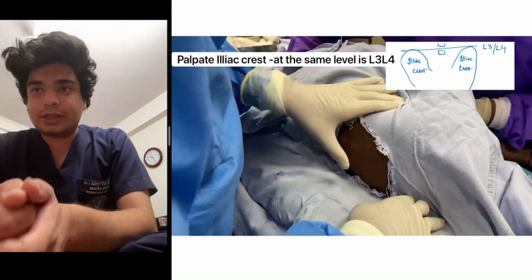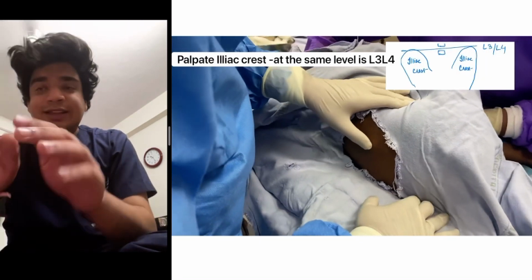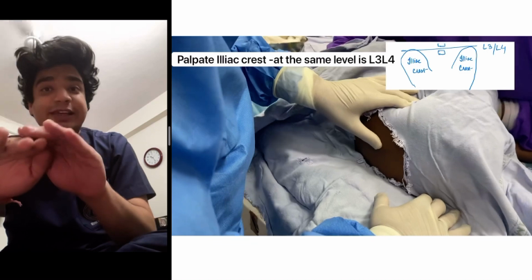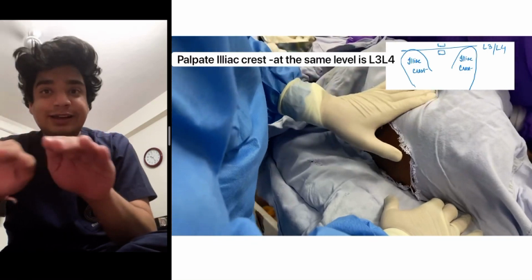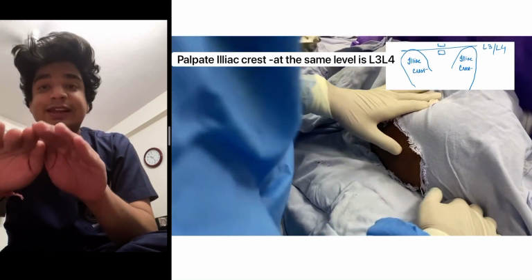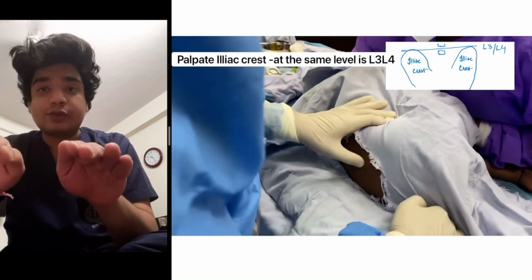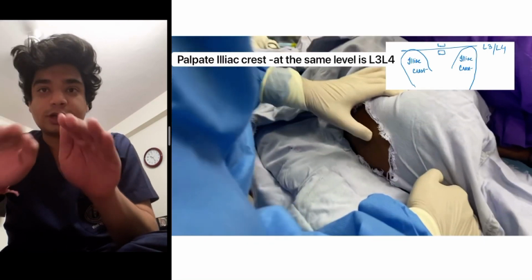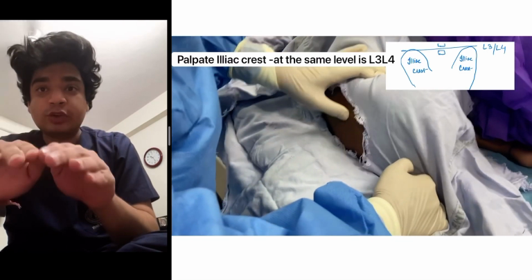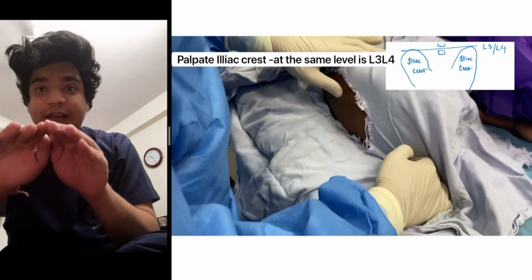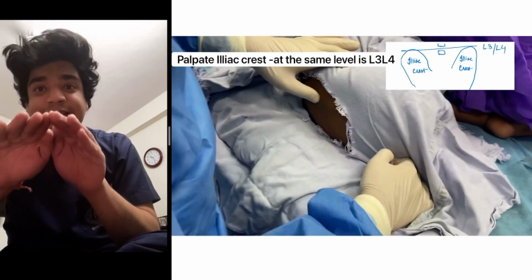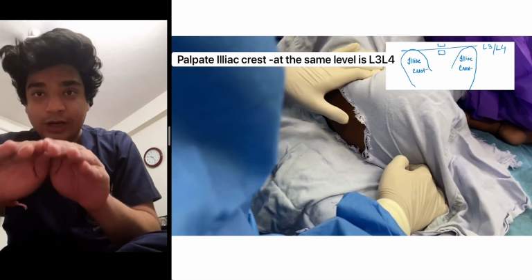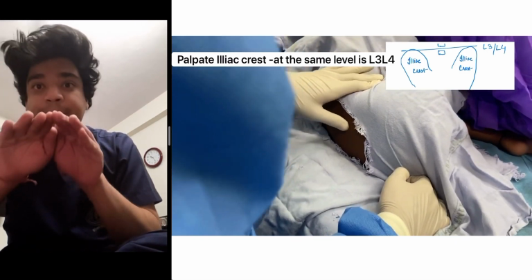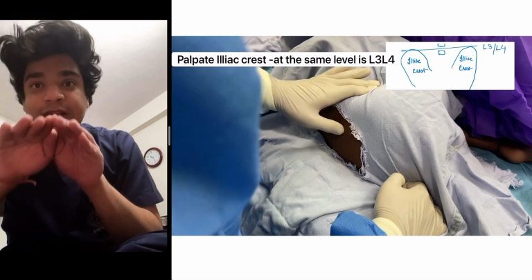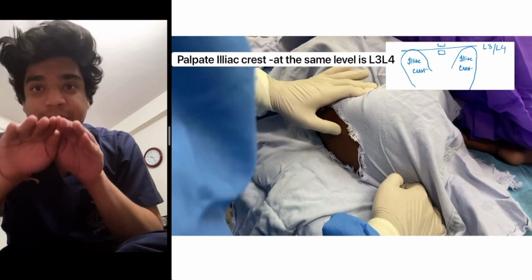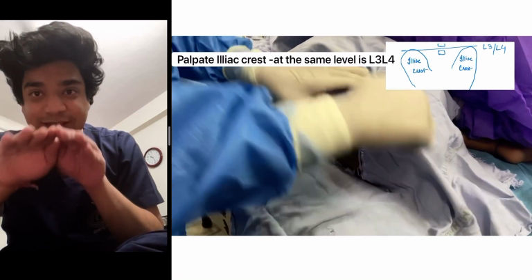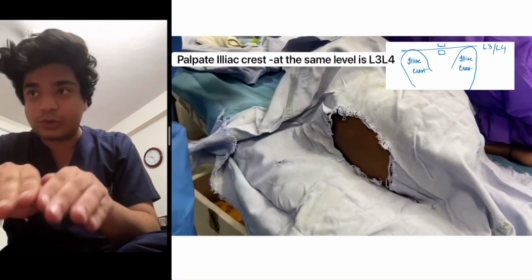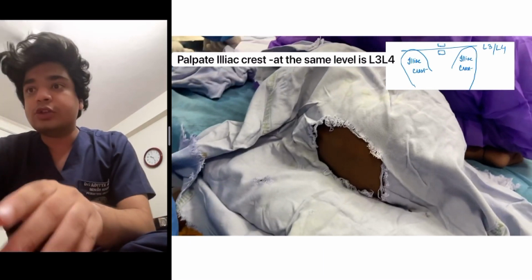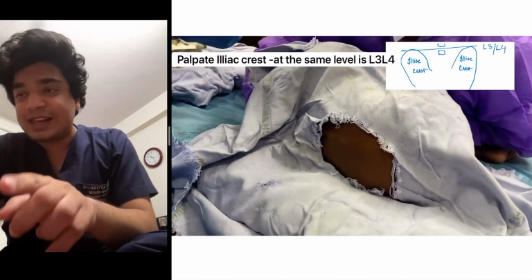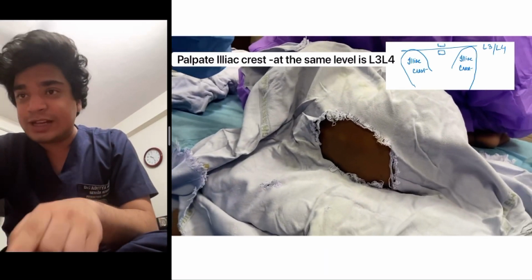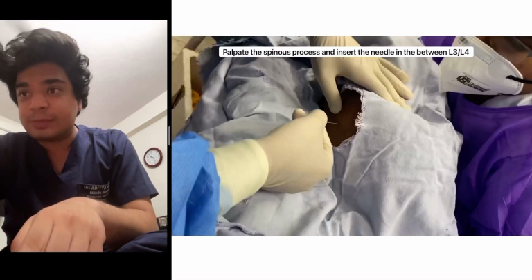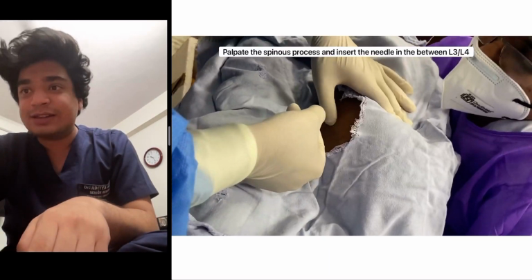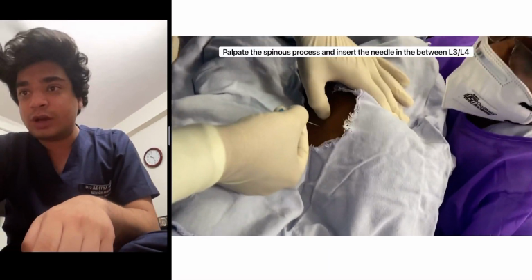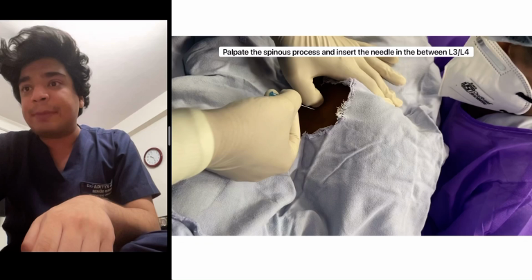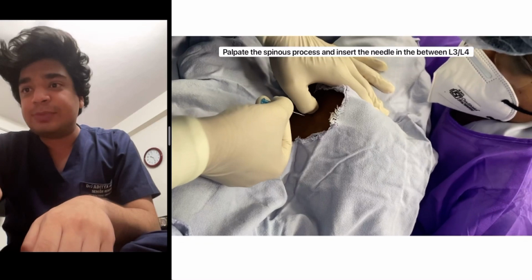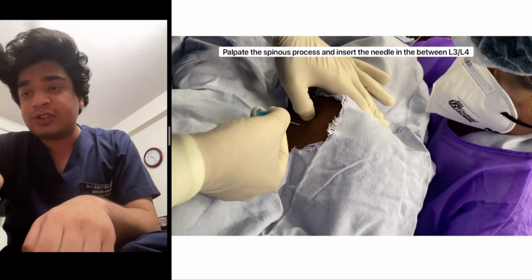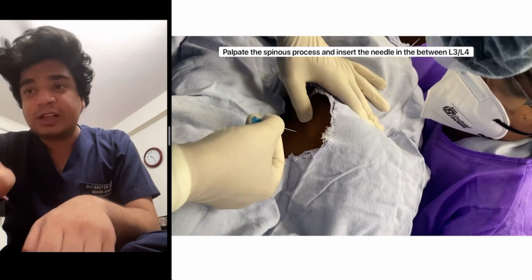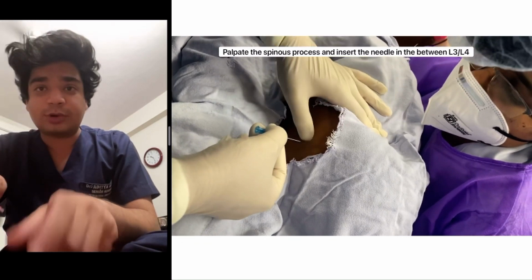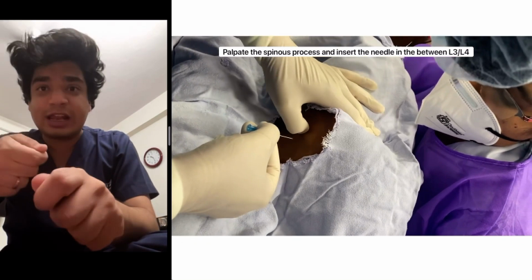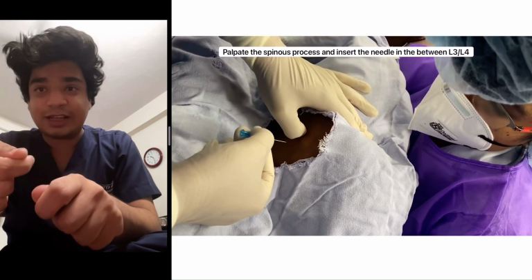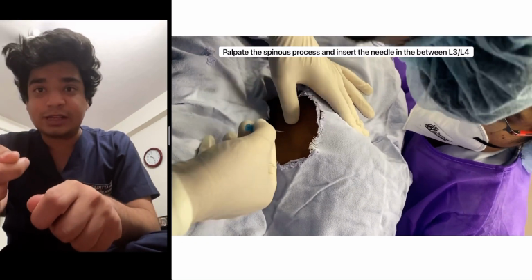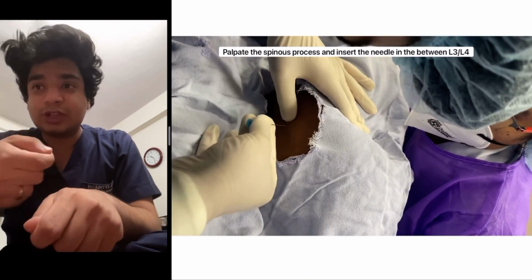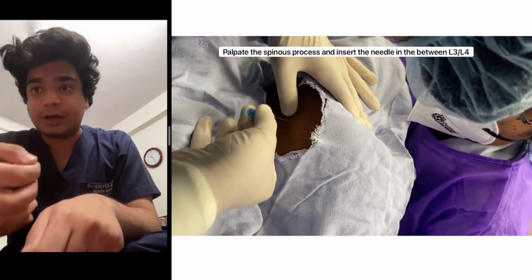At the level of the iliac crest is the L3-L4 vertebra. We know the spinal cord ends at L1, so we will be doing the lumbar puncture at L3-L4. I am palpating the spinous process, and in between the spinous processes I will be inserting my needle for the lumbar puncture.